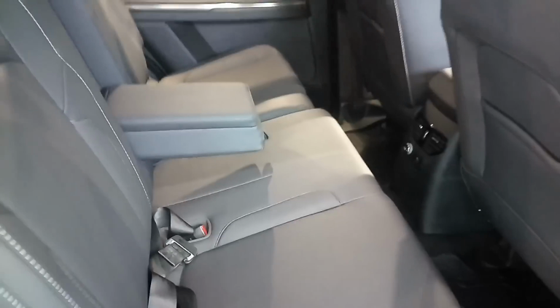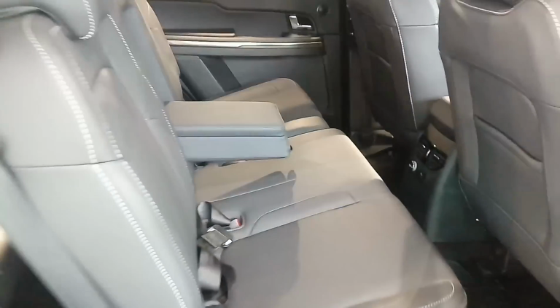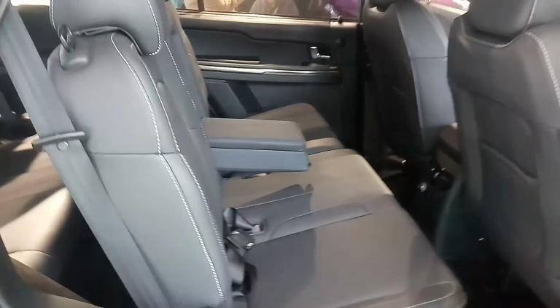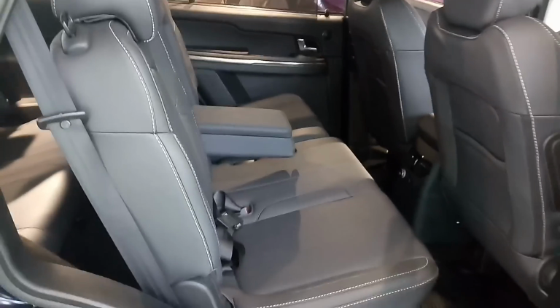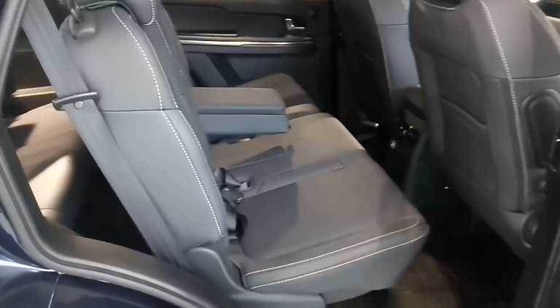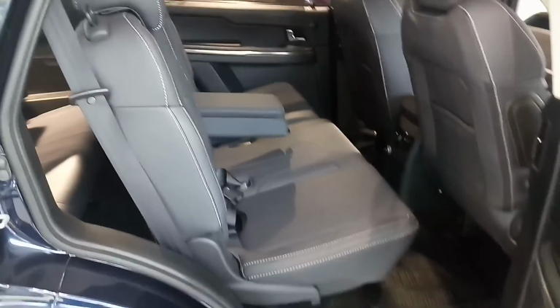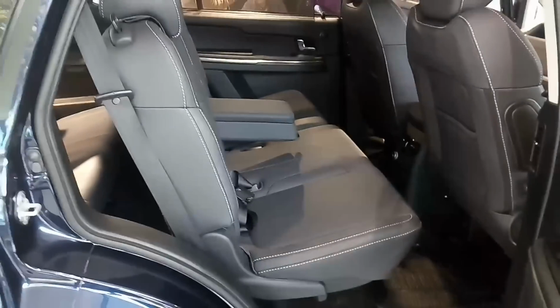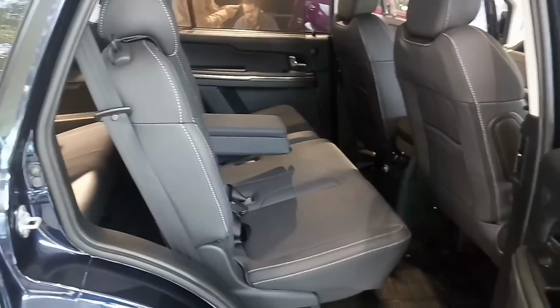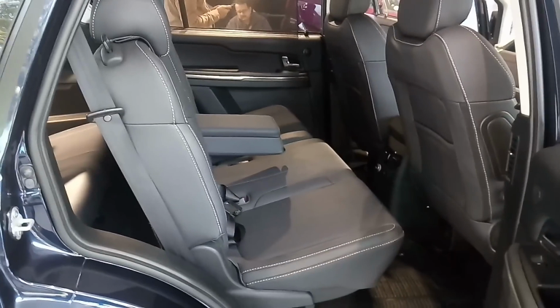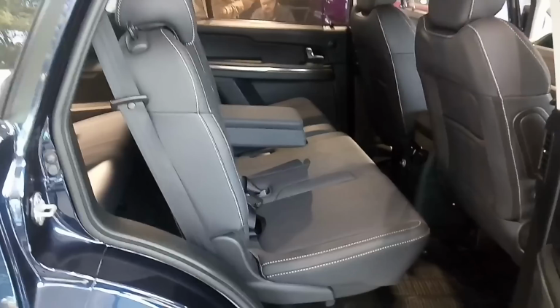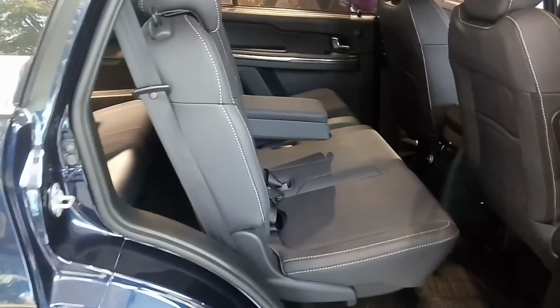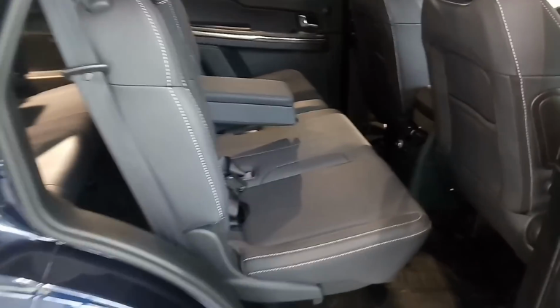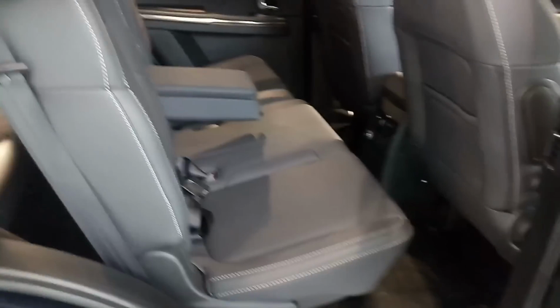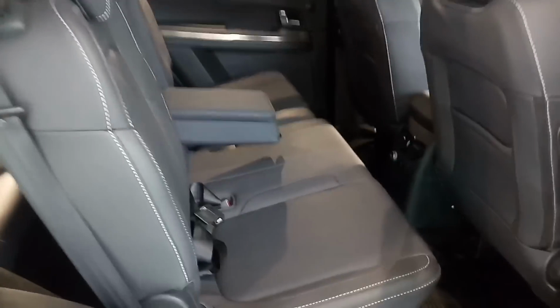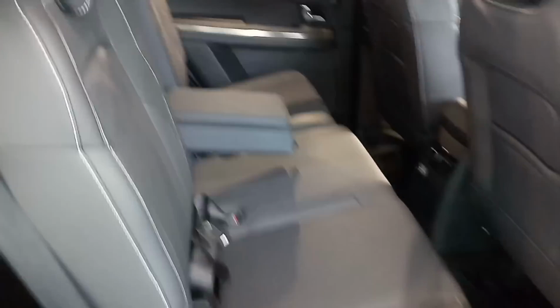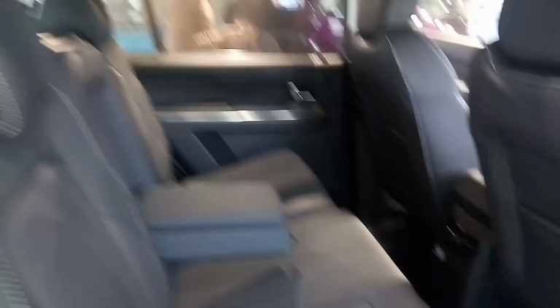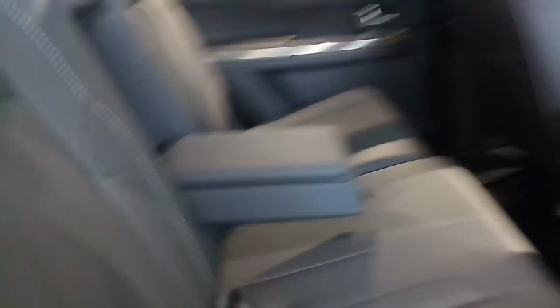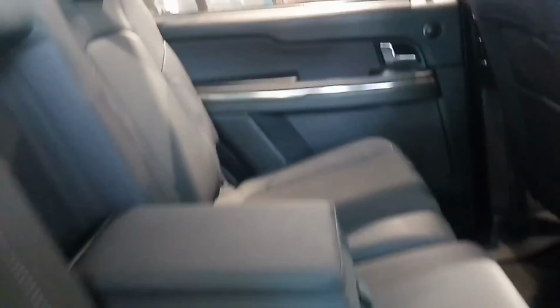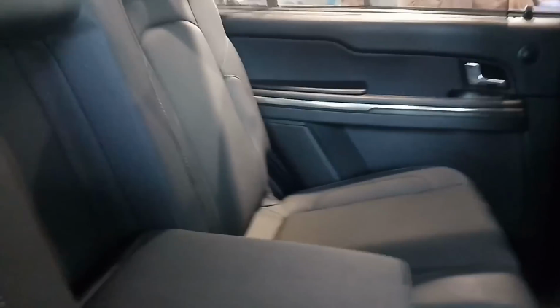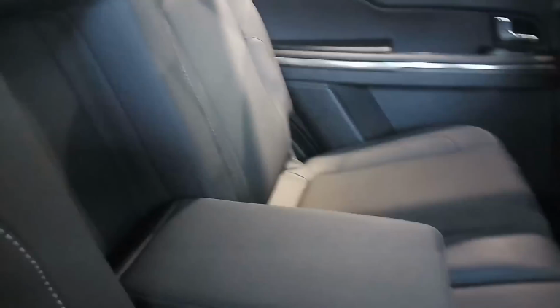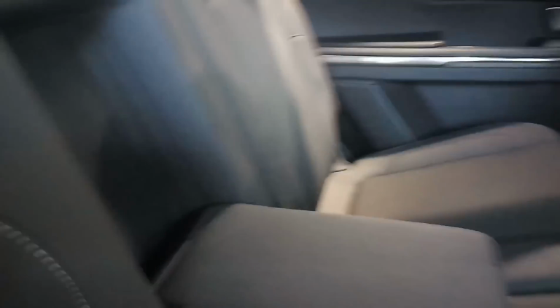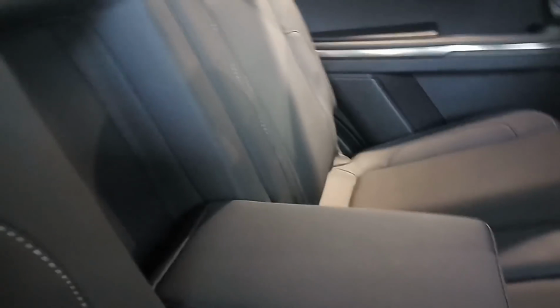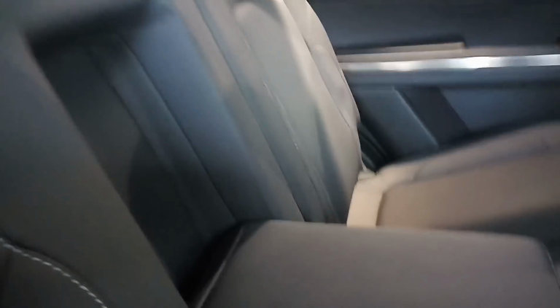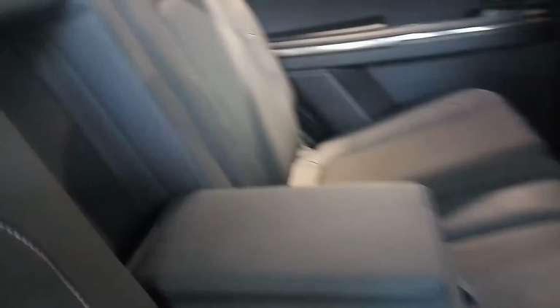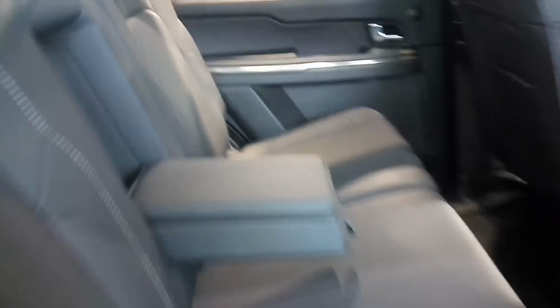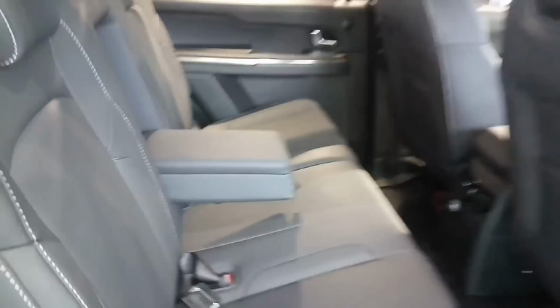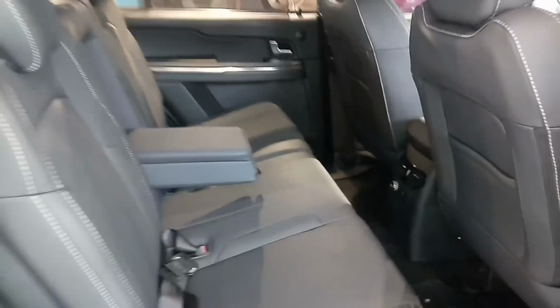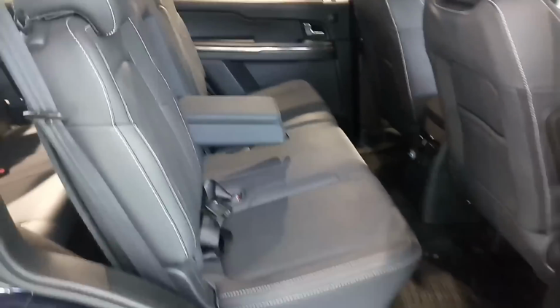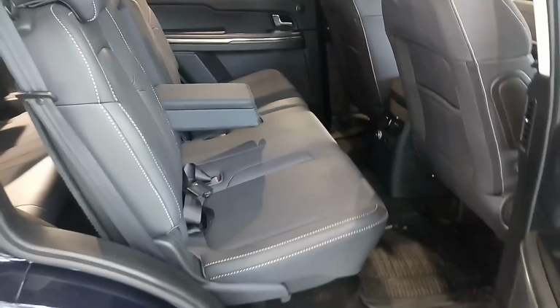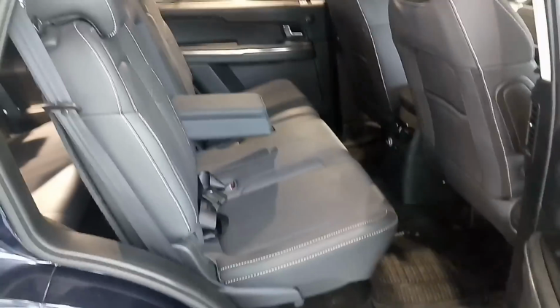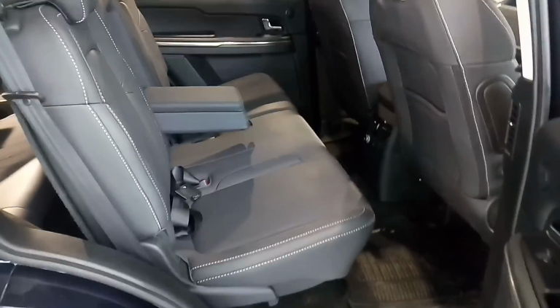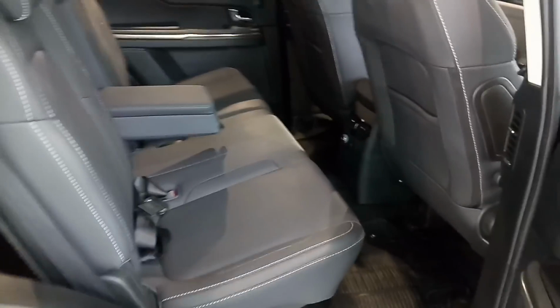This seat is right now actually pushed forward — you can move it back. There's amazing leg room in the car. A lot of leg room.